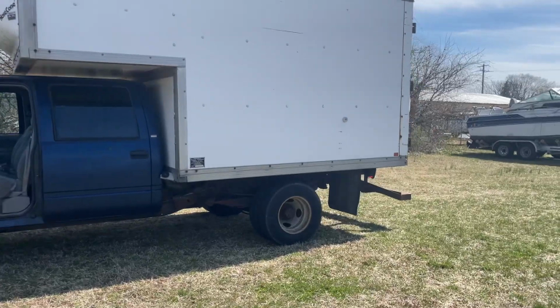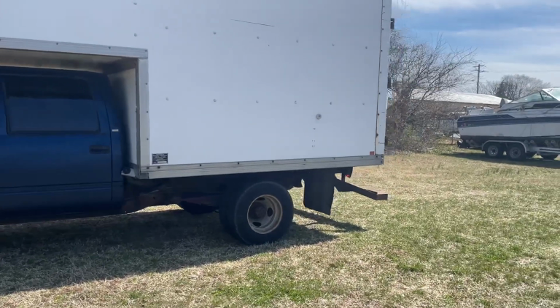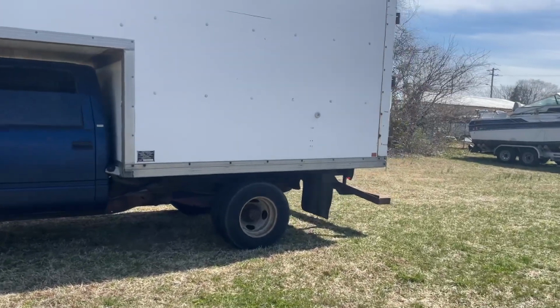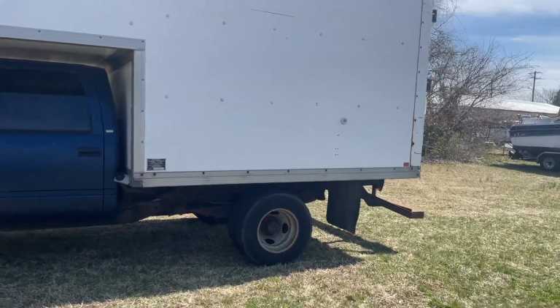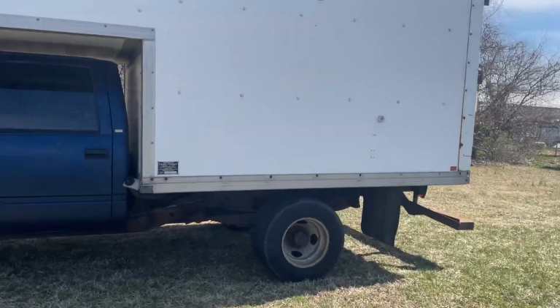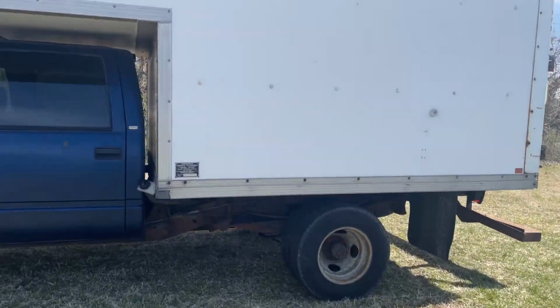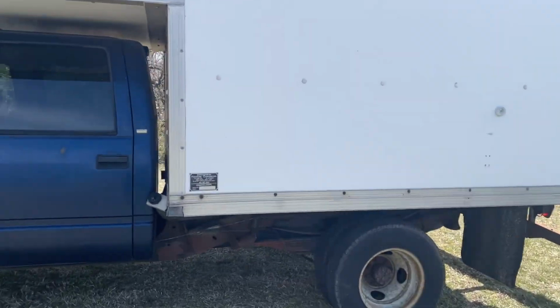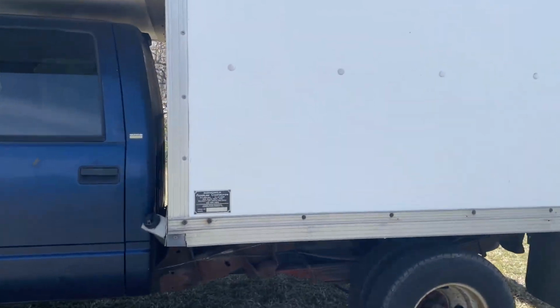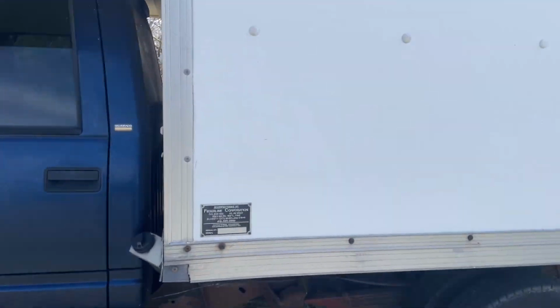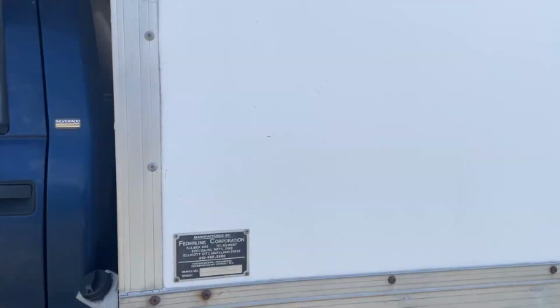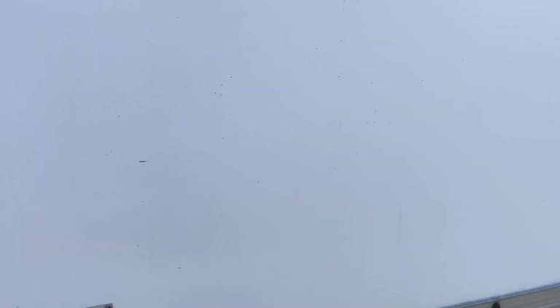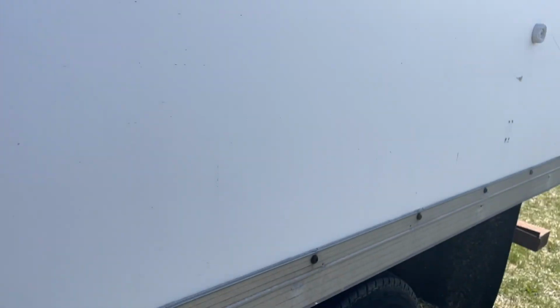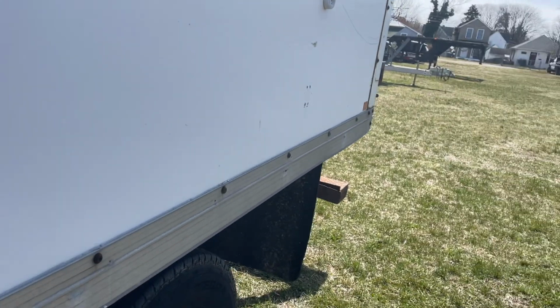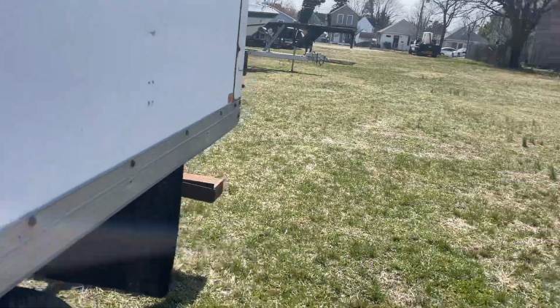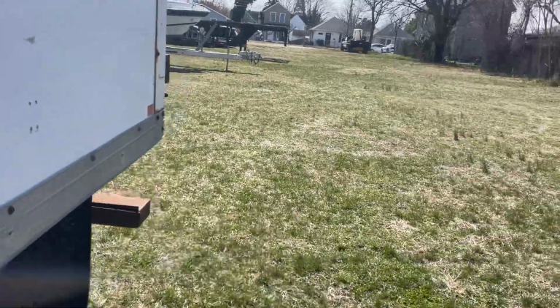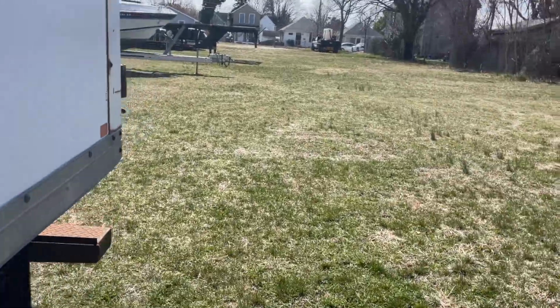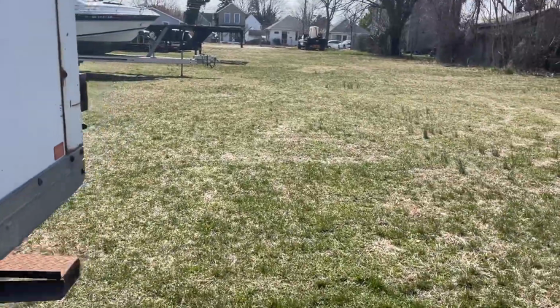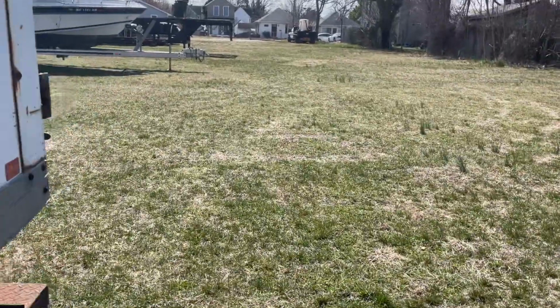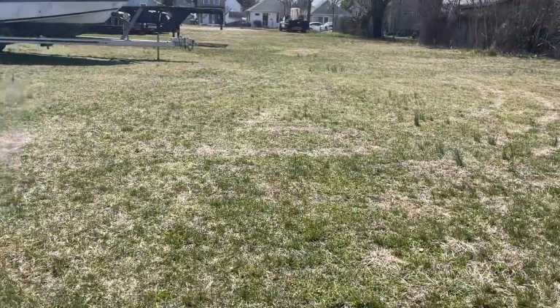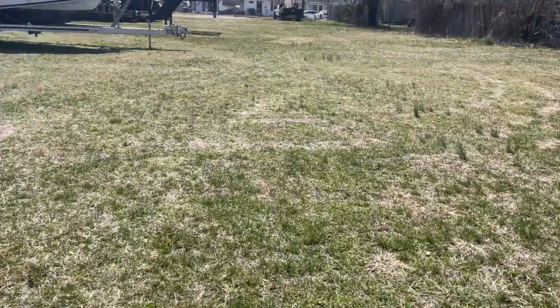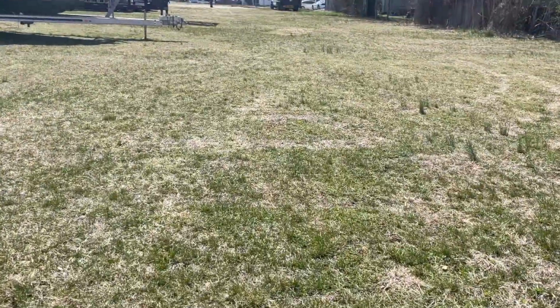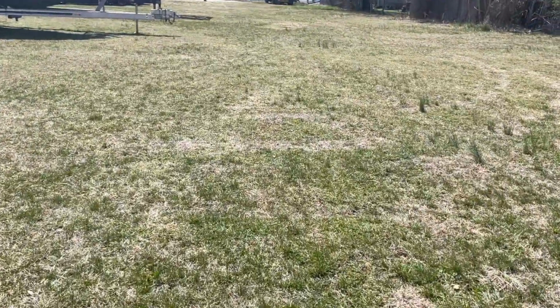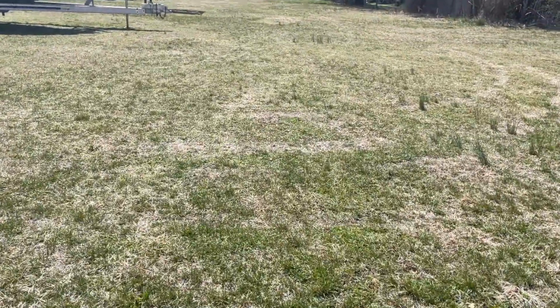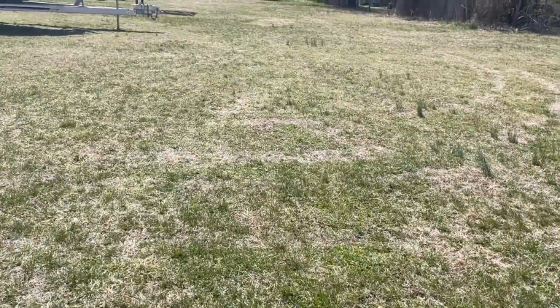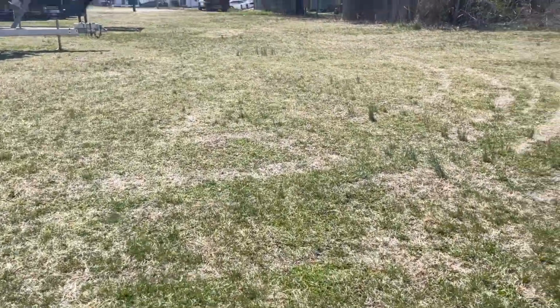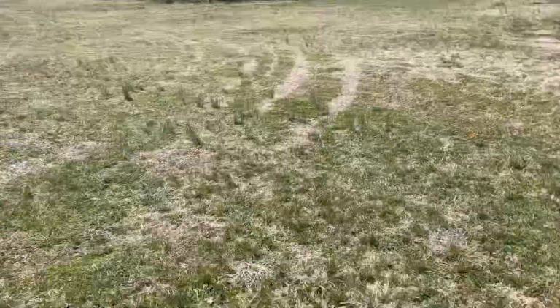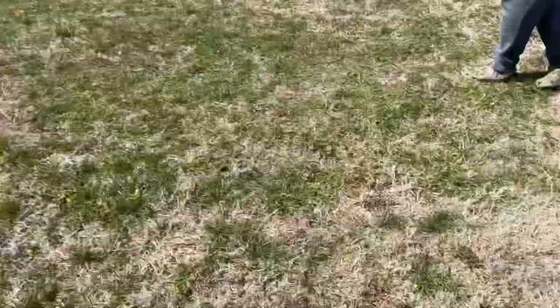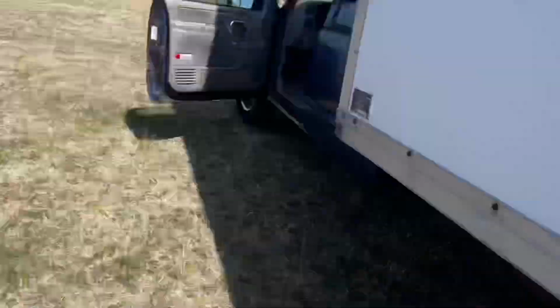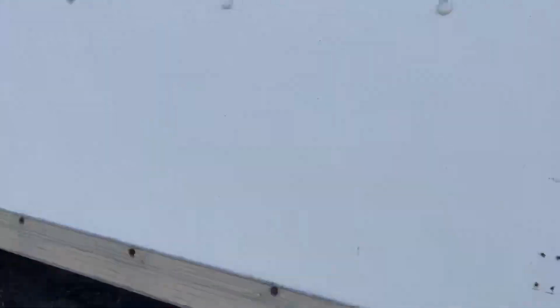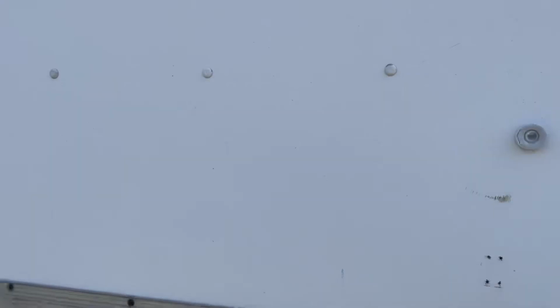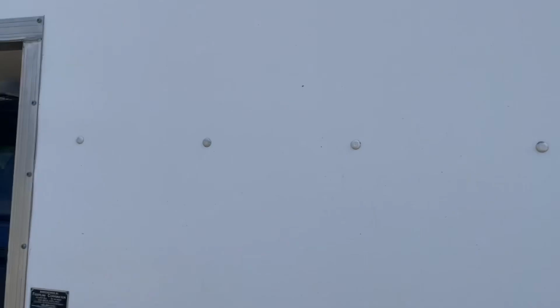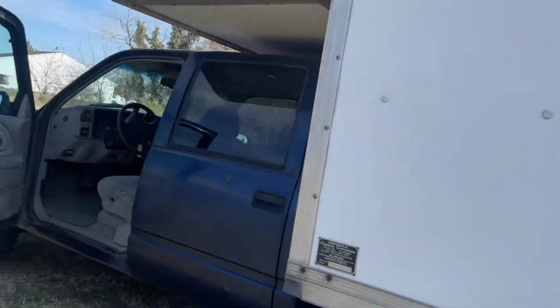I'd say — I guess I should have measured it out. I'd say about a 10-foot box truck, or a 10-foot box body on it.